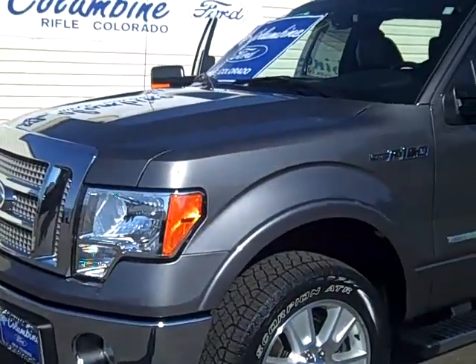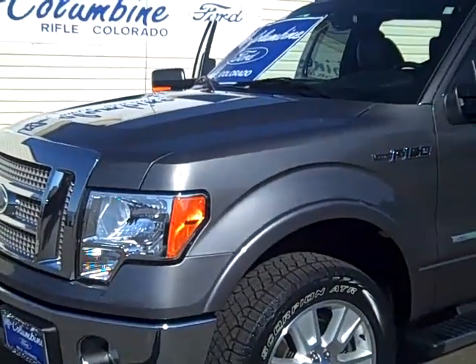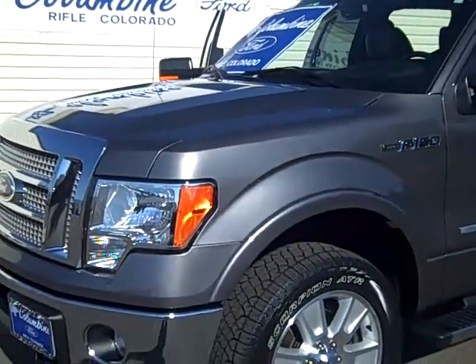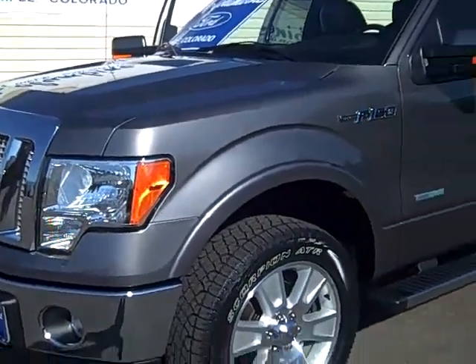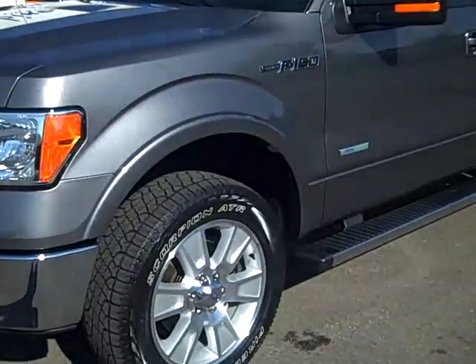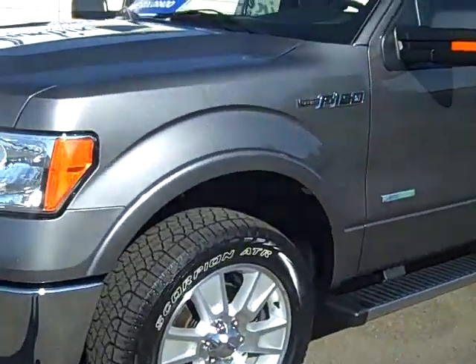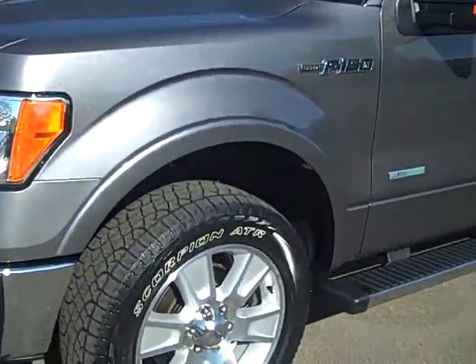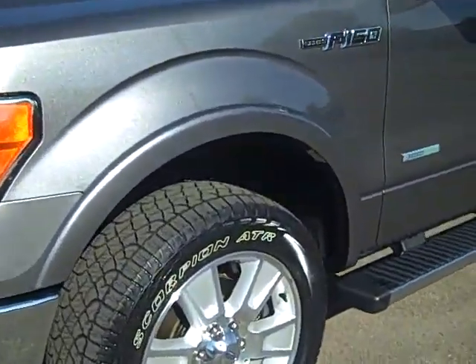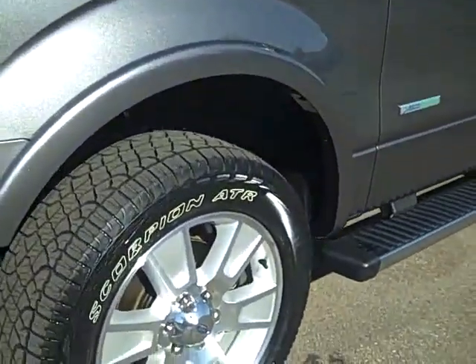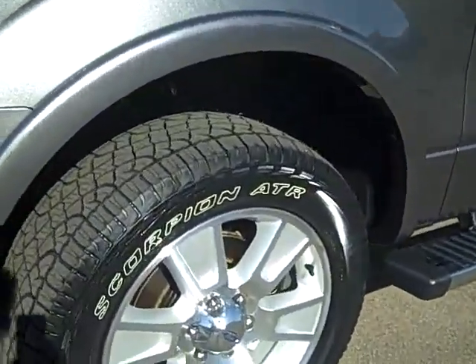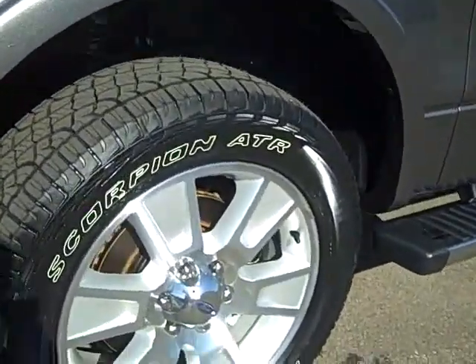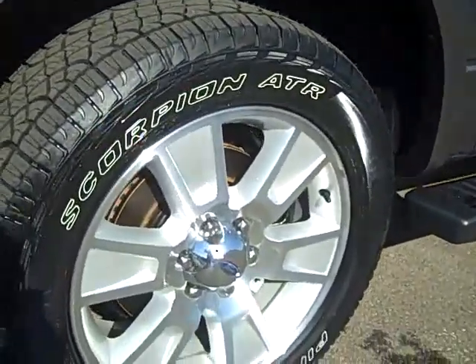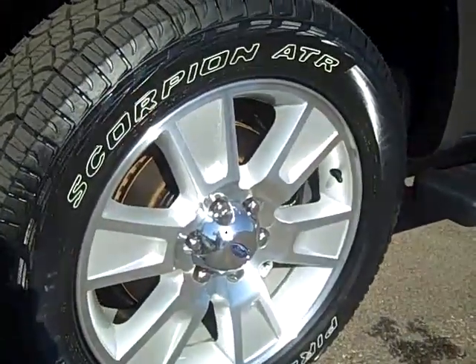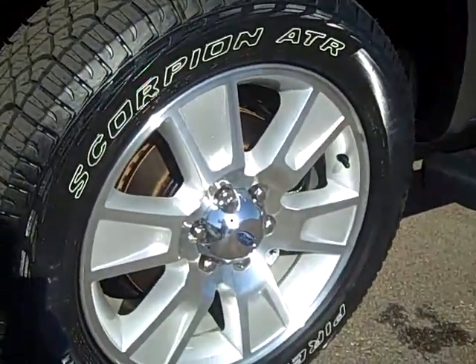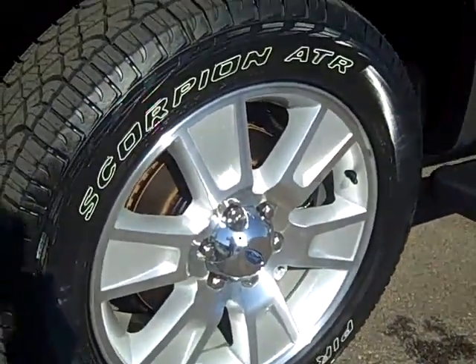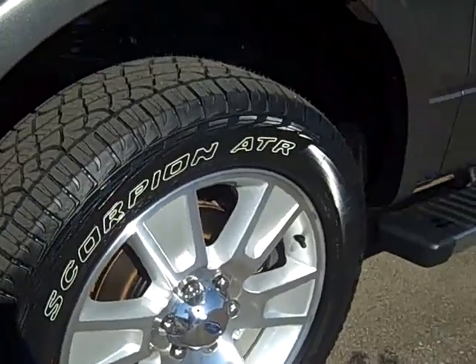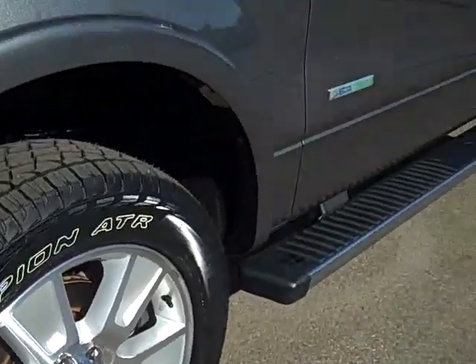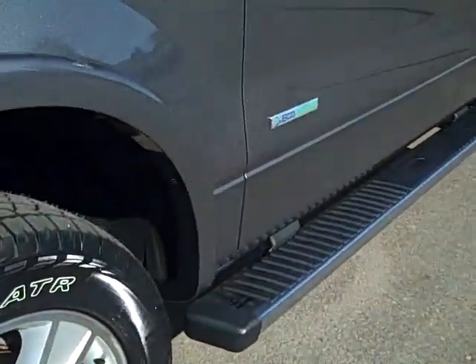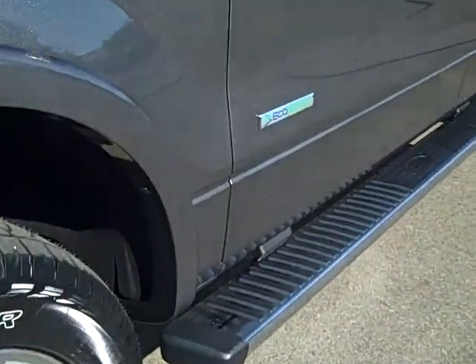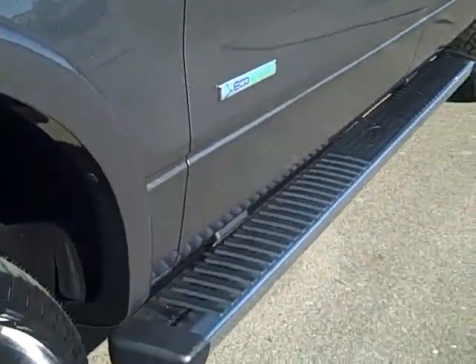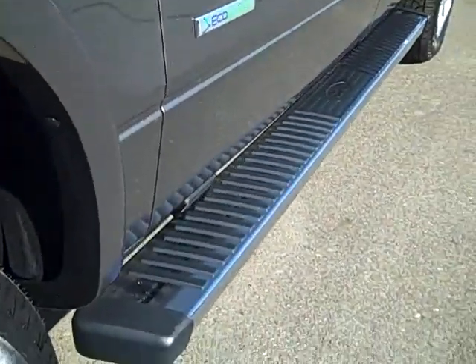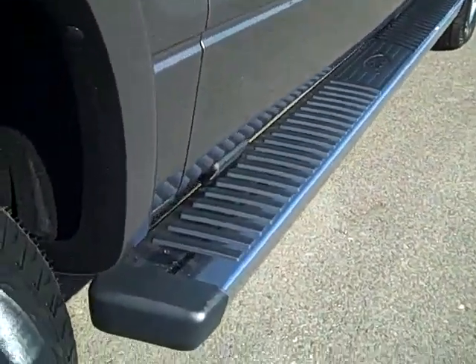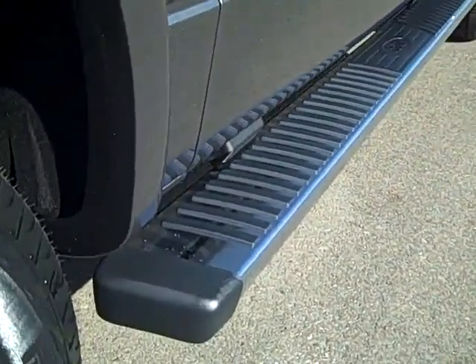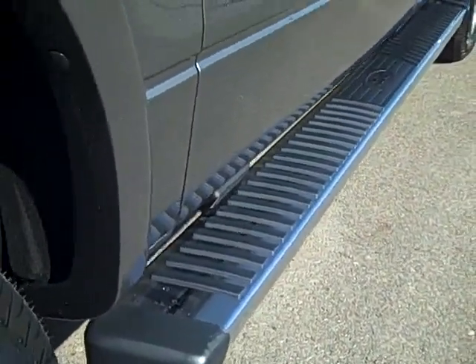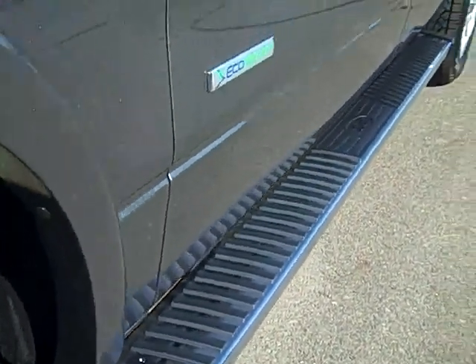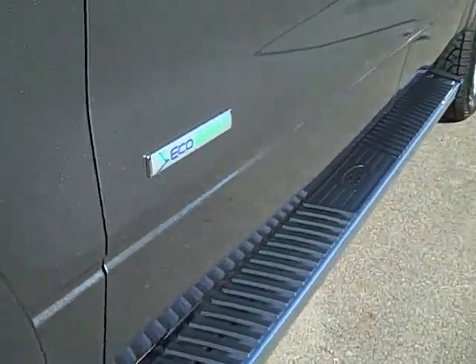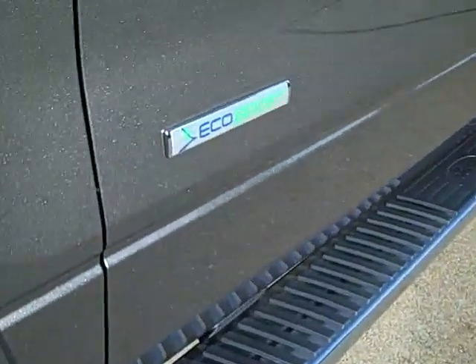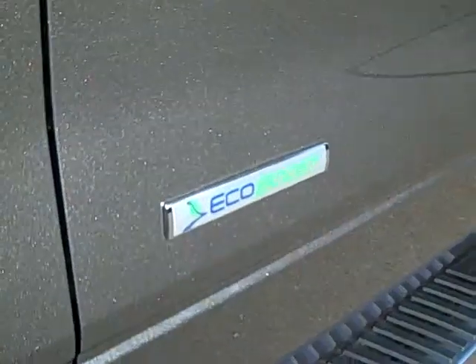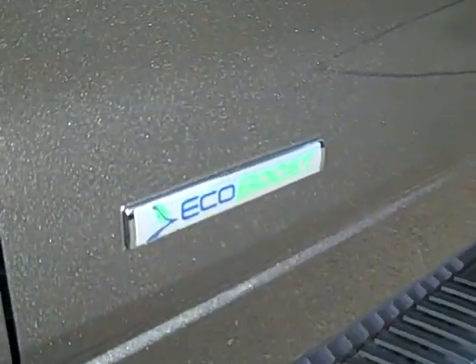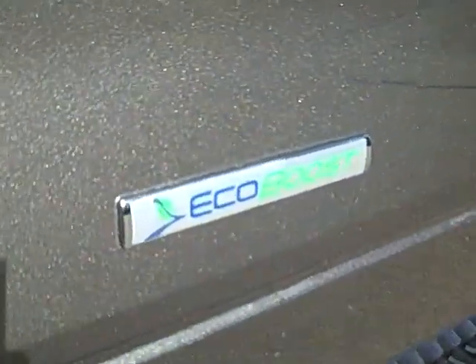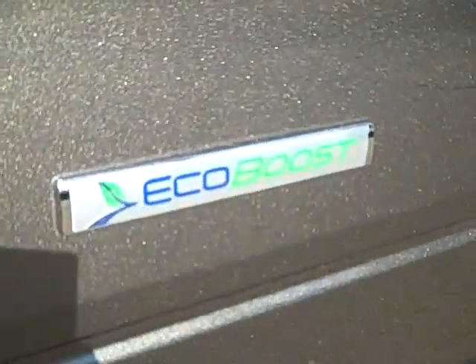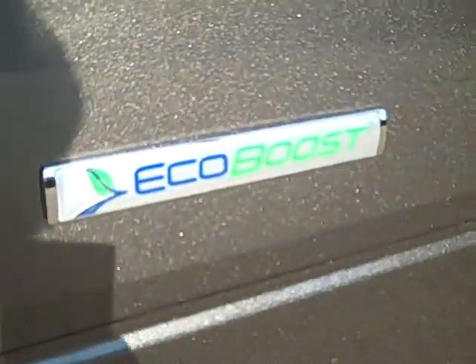It does have very nice 20 inch alloy wheels and nice running boards are included. And there's the EcoBoost badging for you.